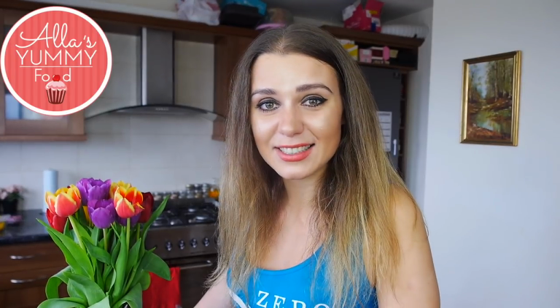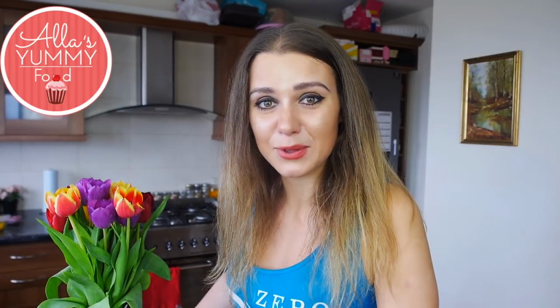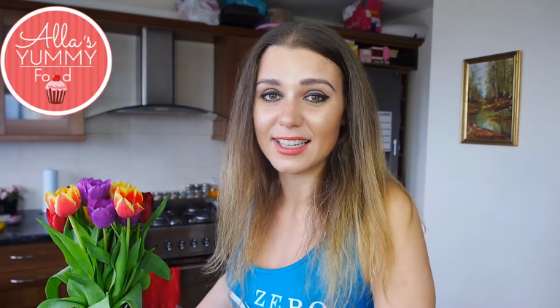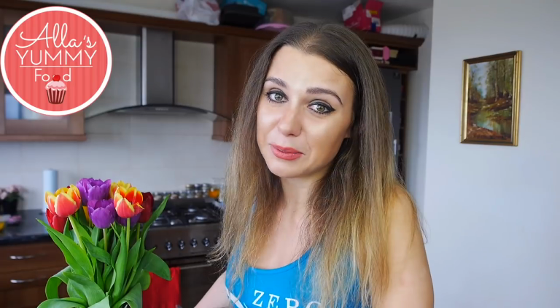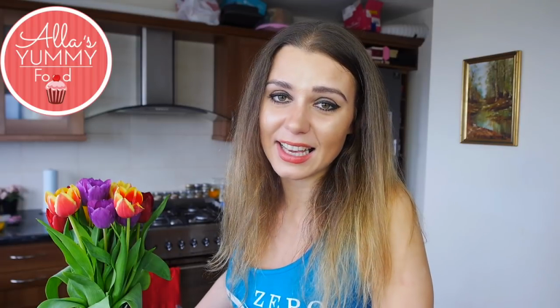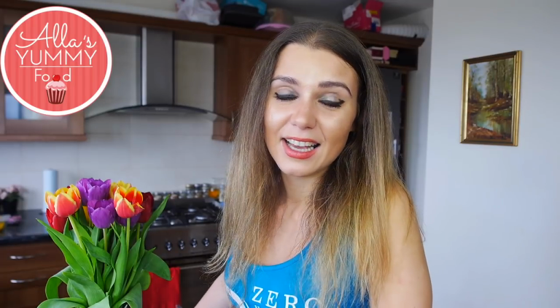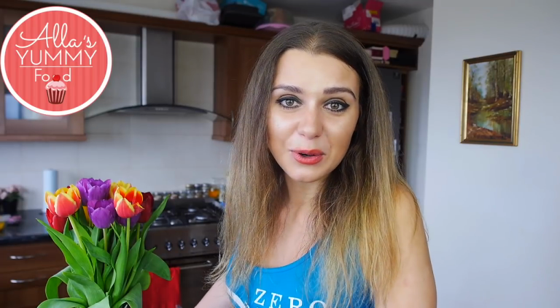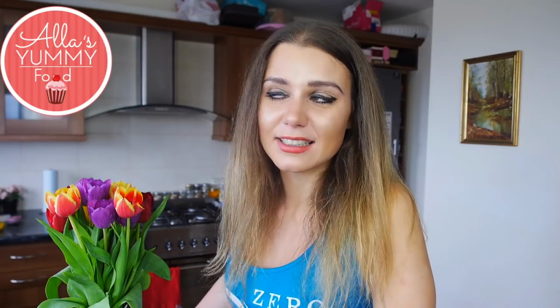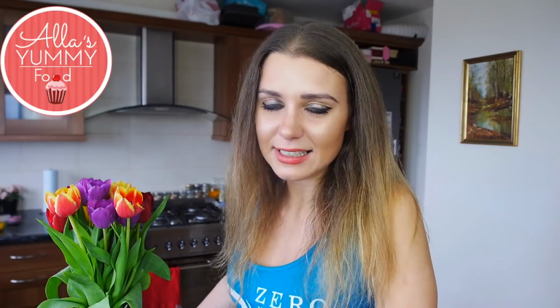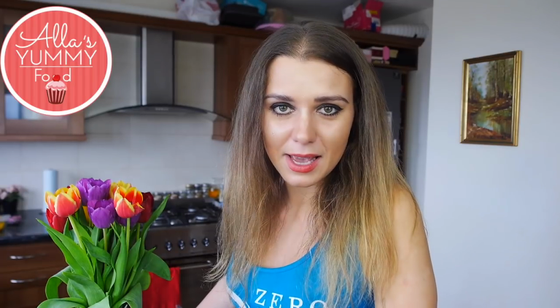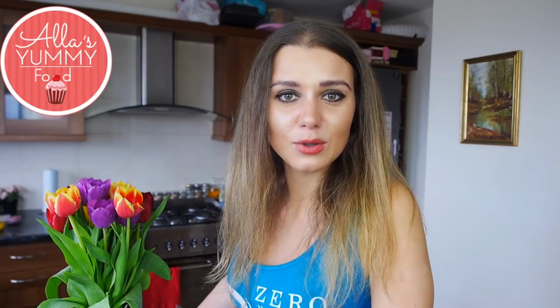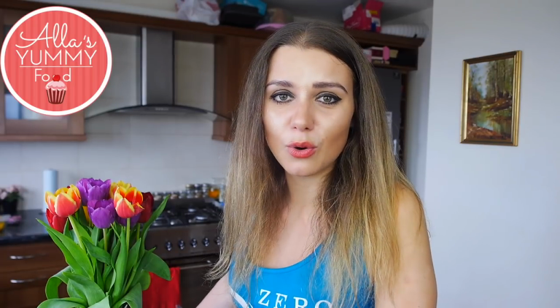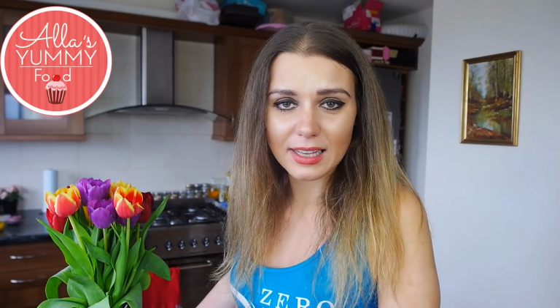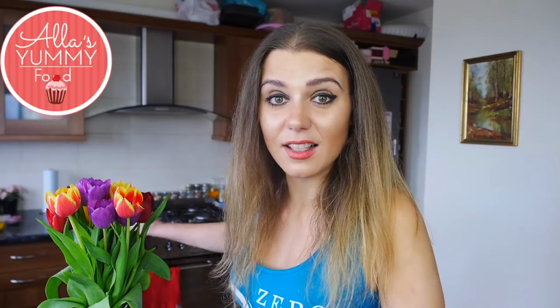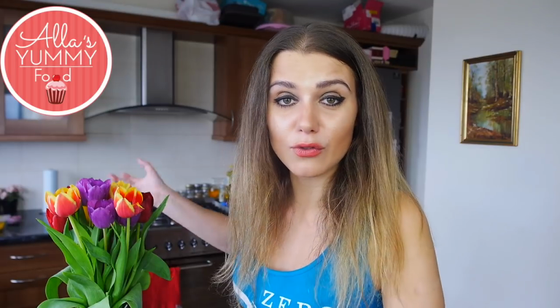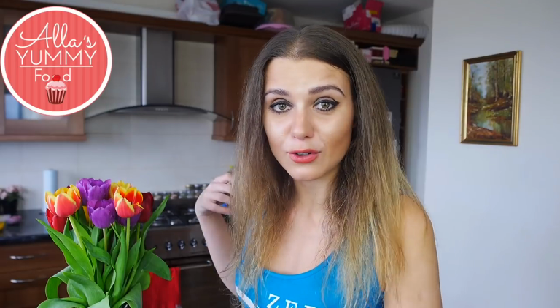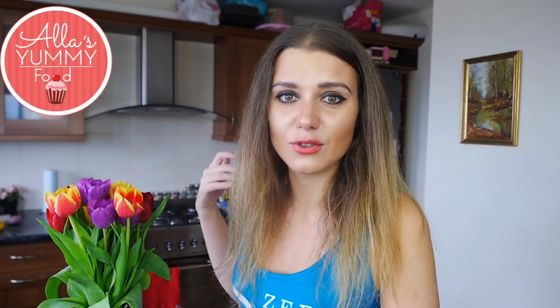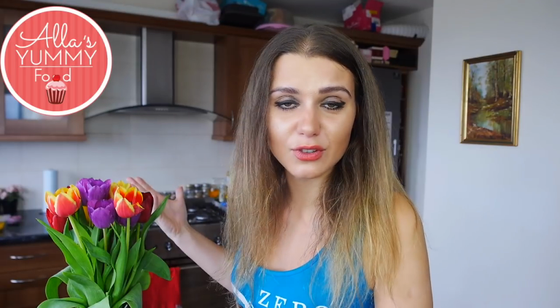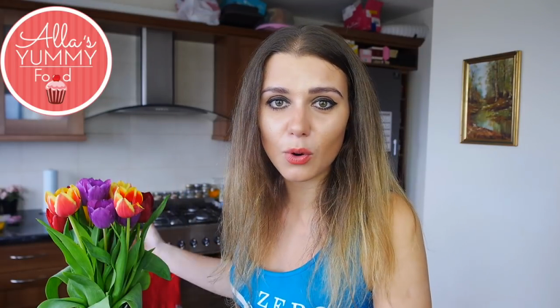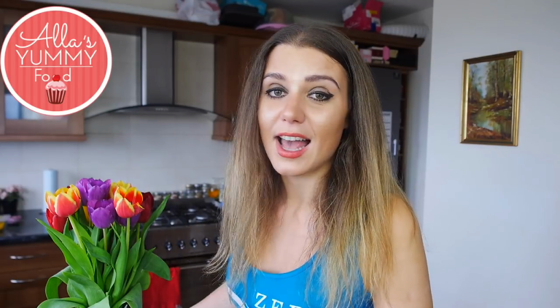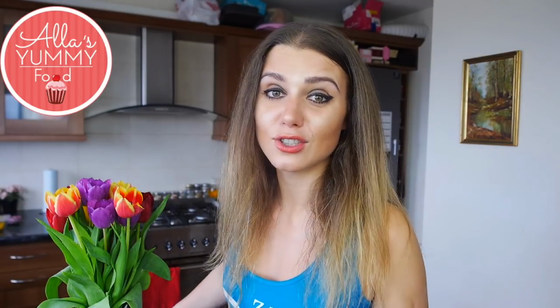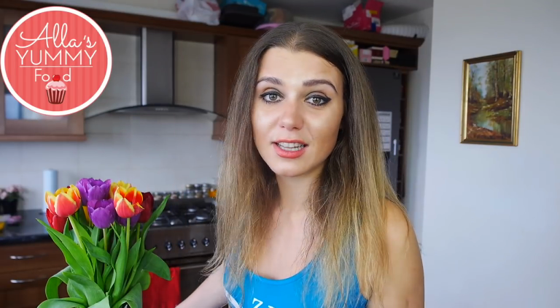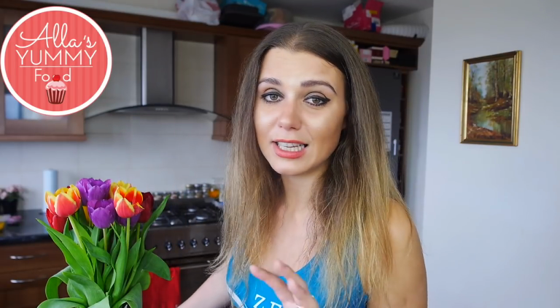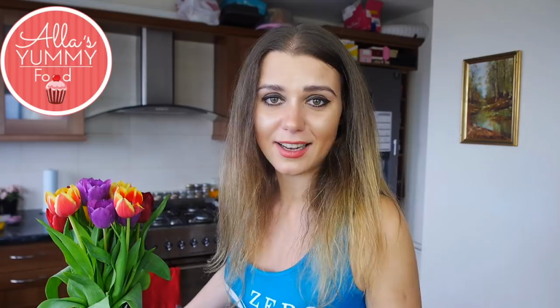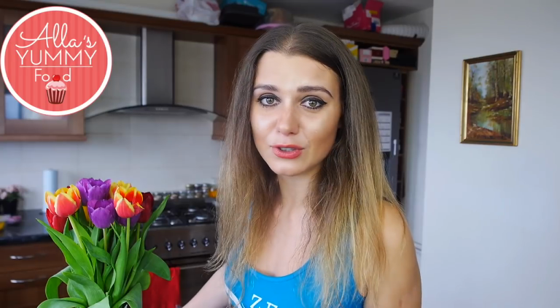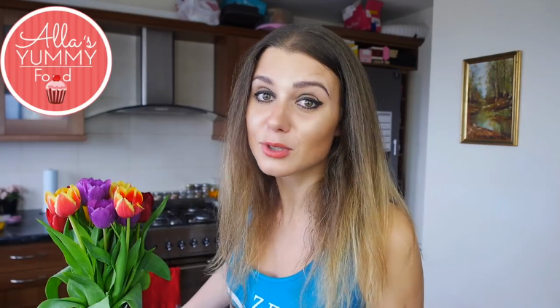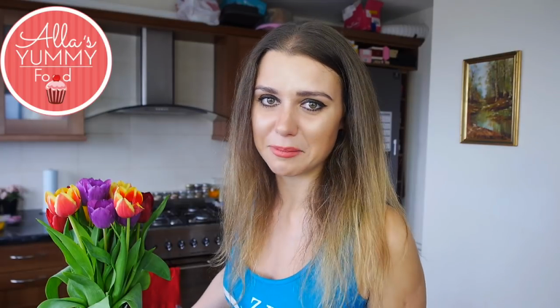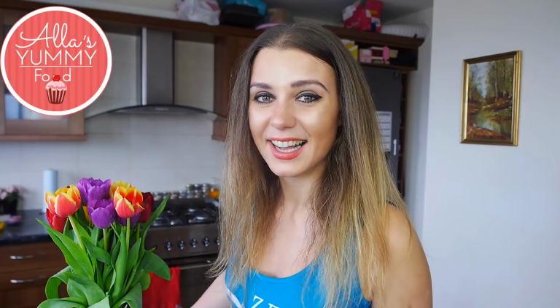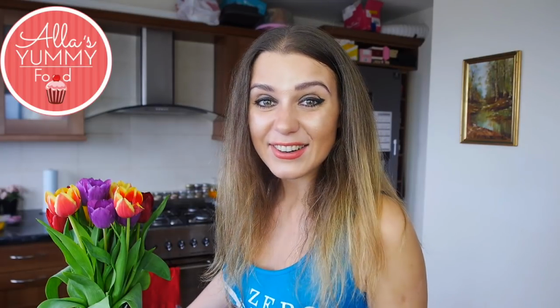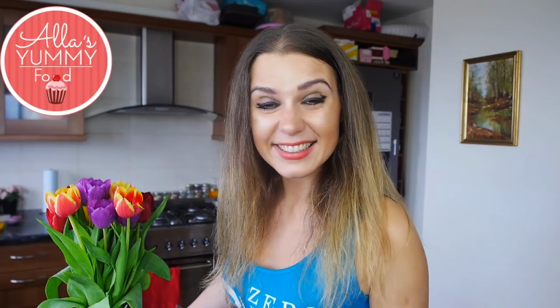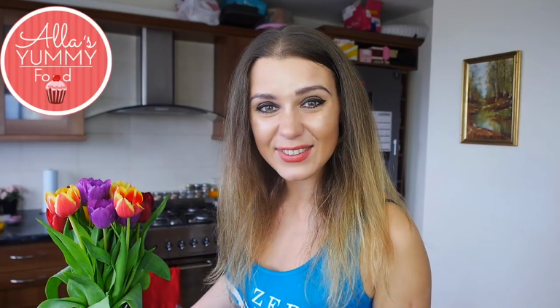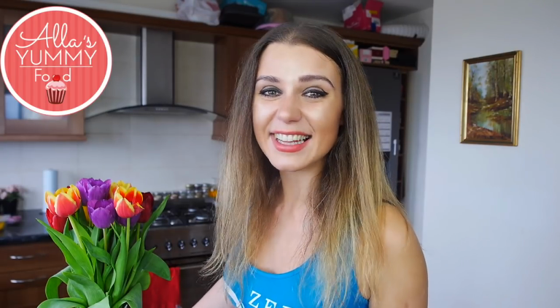I really wanted to share this recipe with you guys. I hope you make it and enjoy it — it's really easy to make. You can store leftover pancakes in the freezer, then defrost them really easily and have them for dinner for up to three months. Enjoy this video, let's get started!